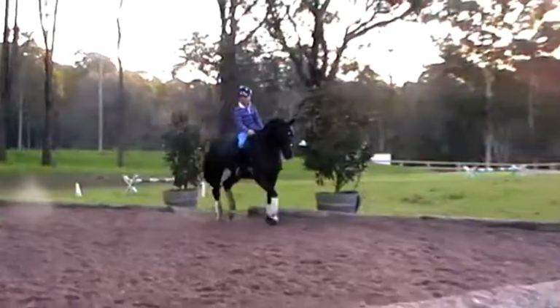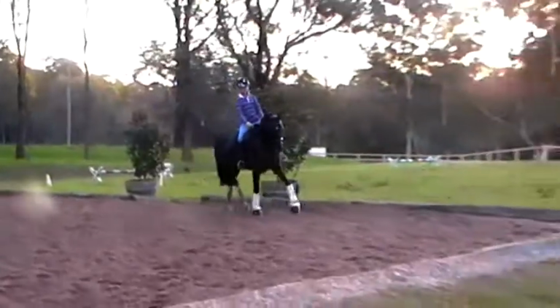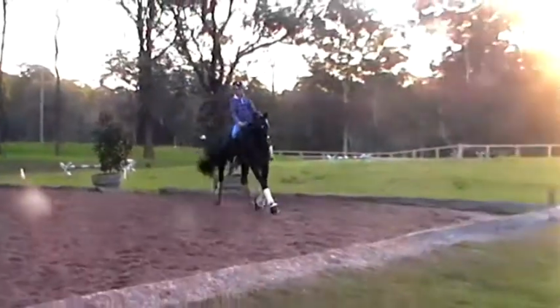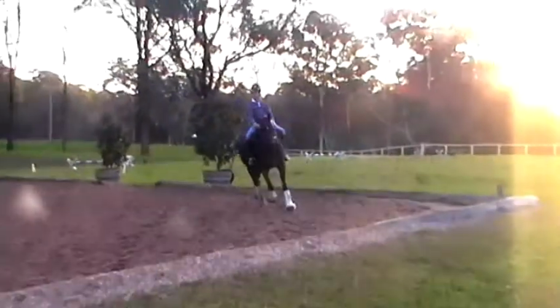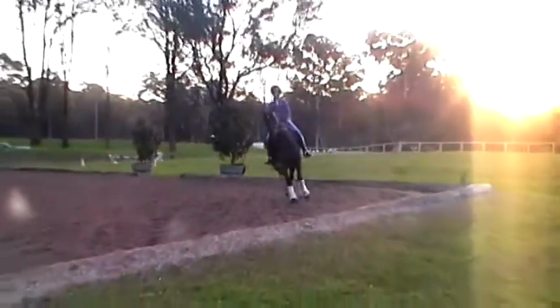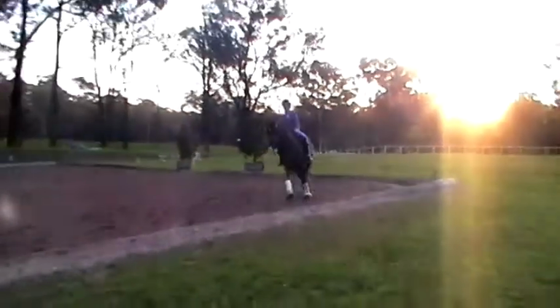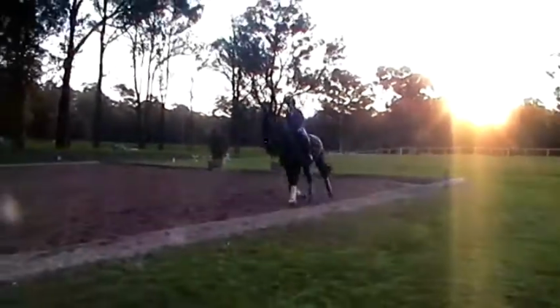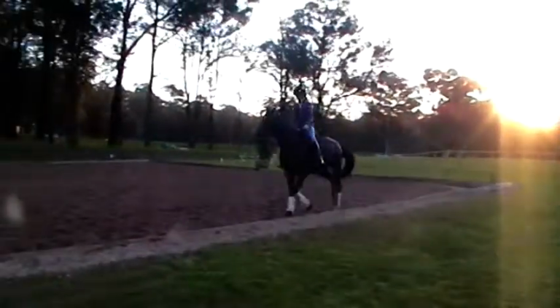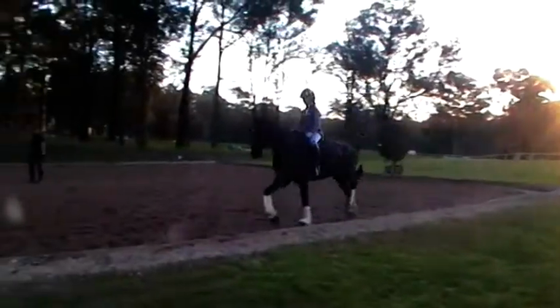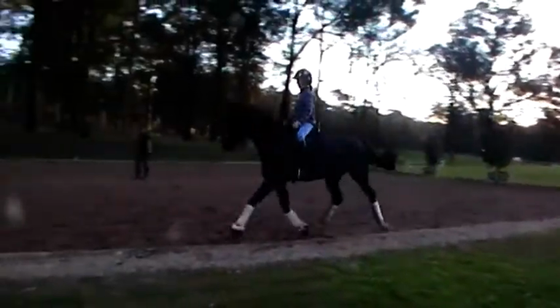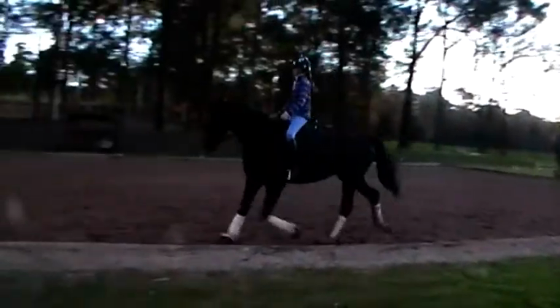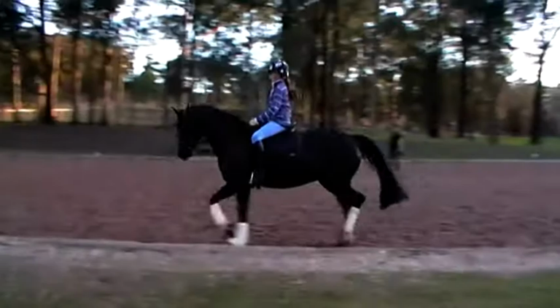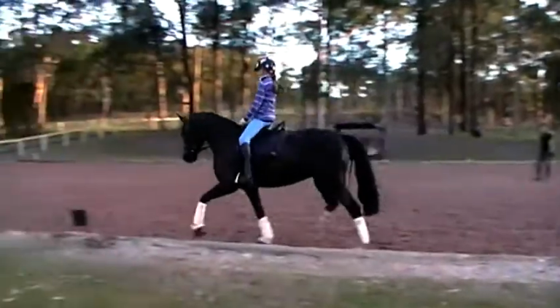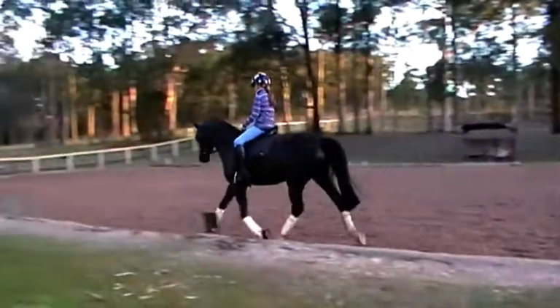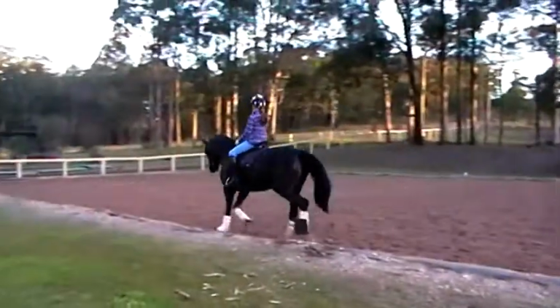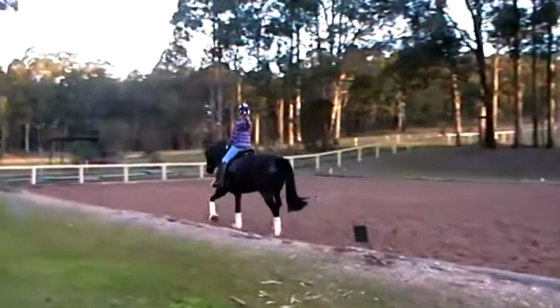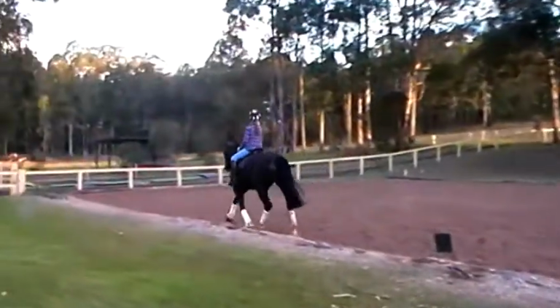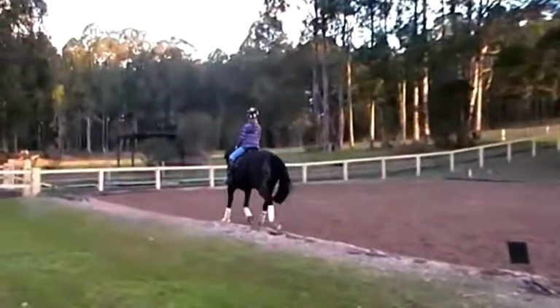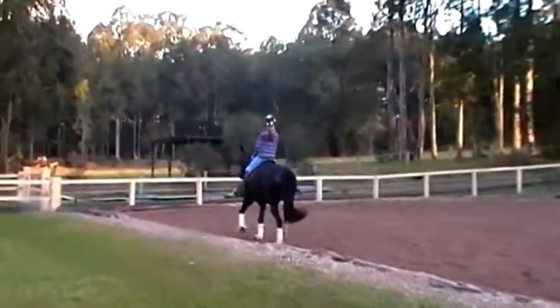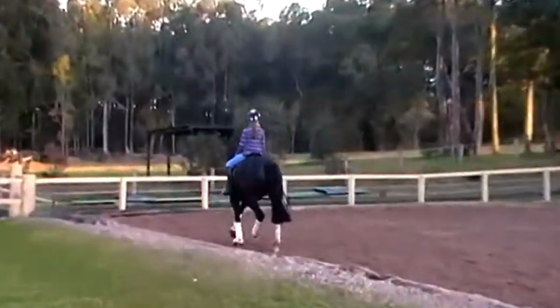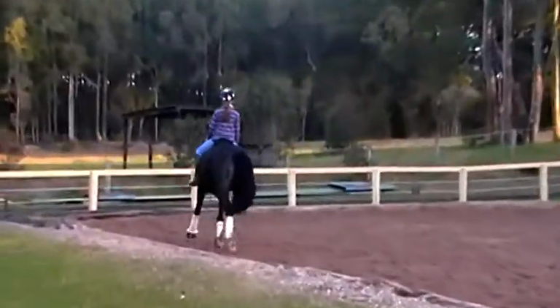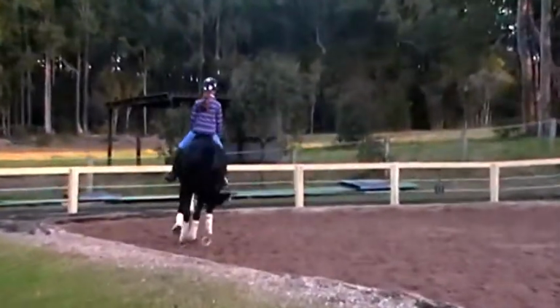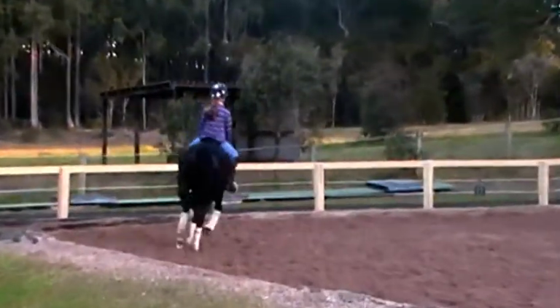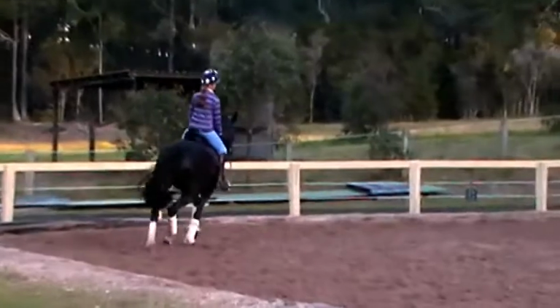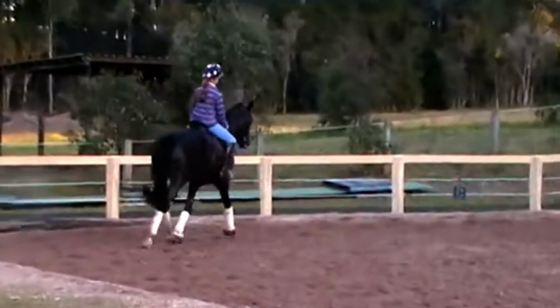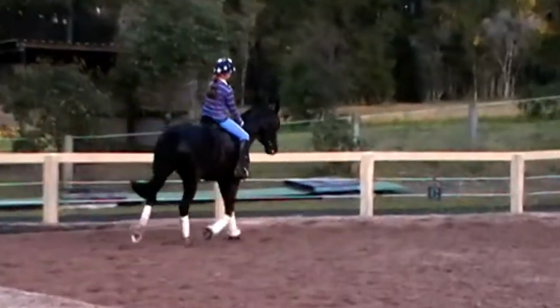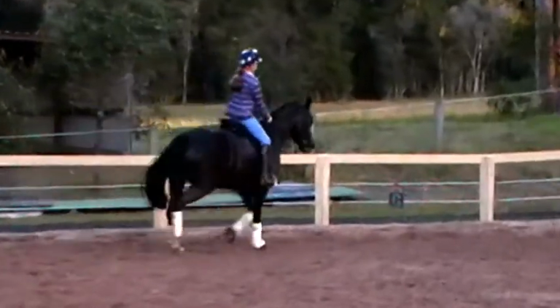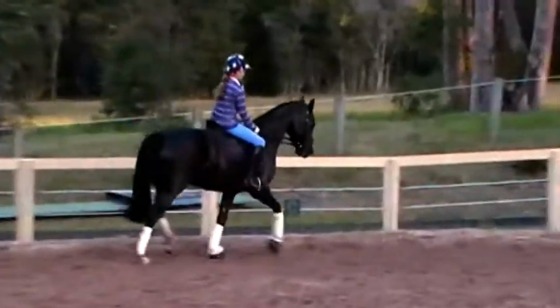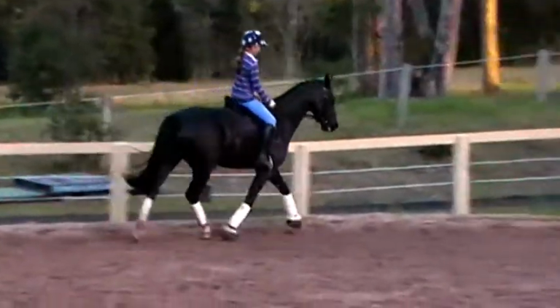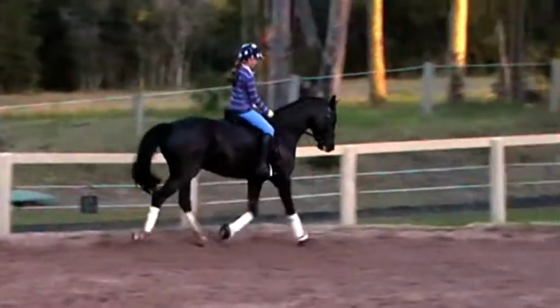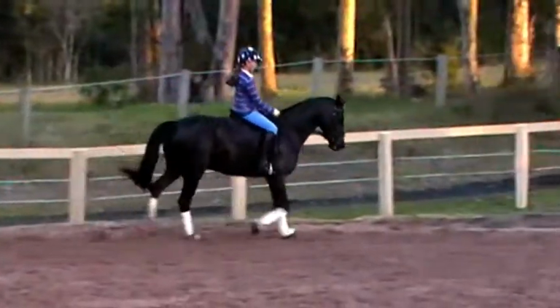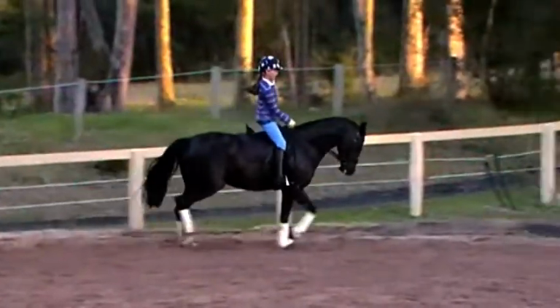Out there, good girl. Trot, kick her a little. Well done. And again, balance a little bit here. And then on the long side, bigger trot, get that neck under control. Flexion, round, trot, go.